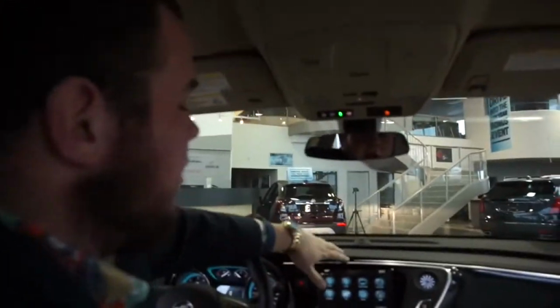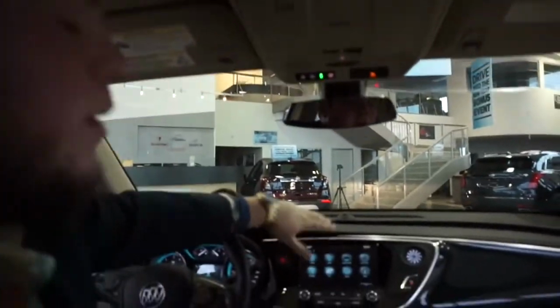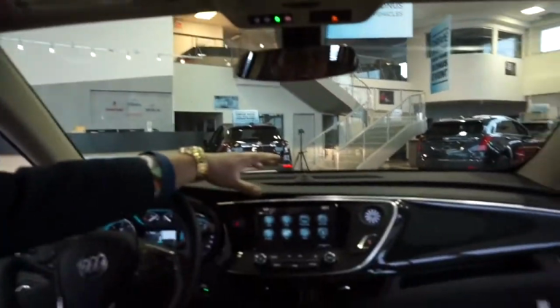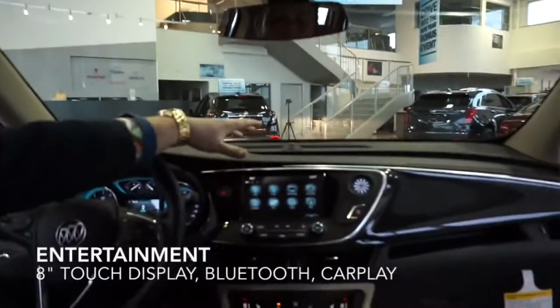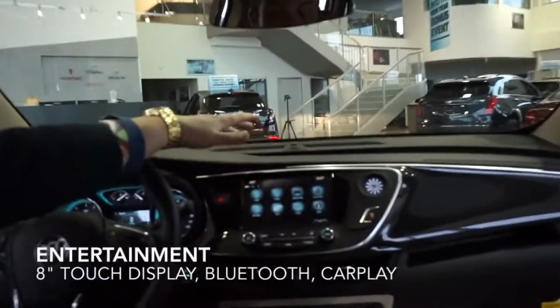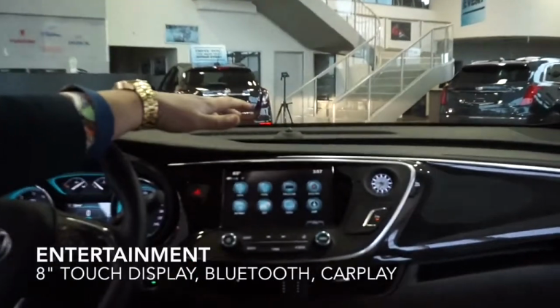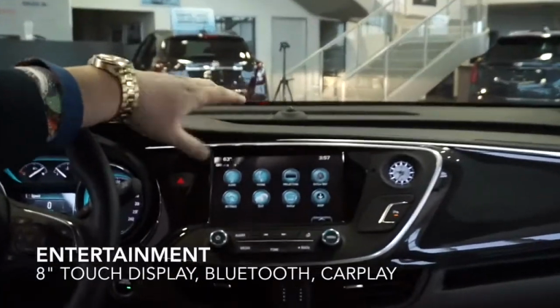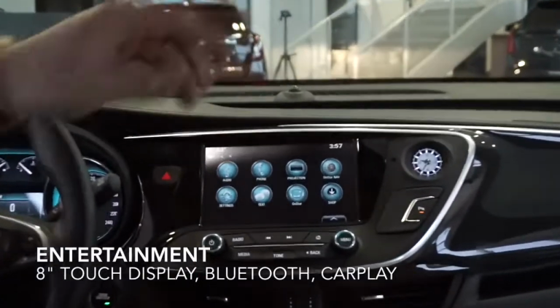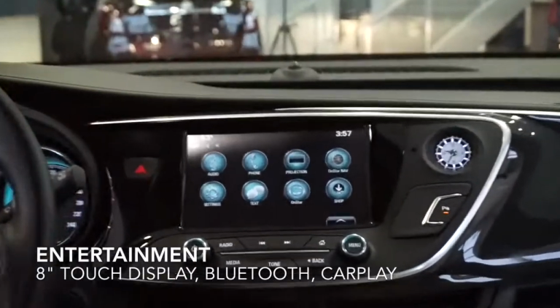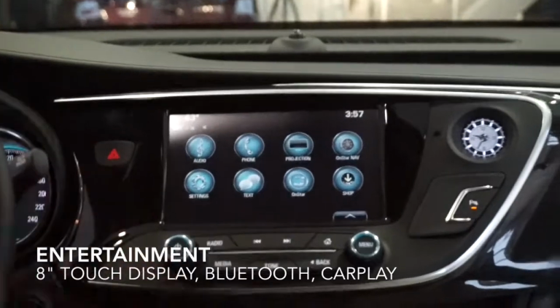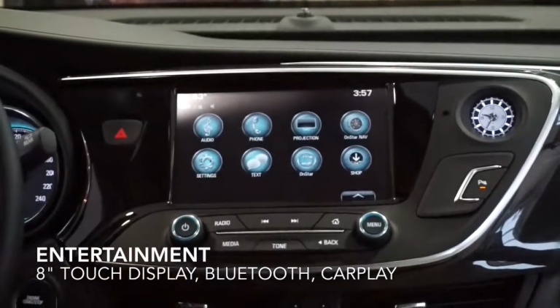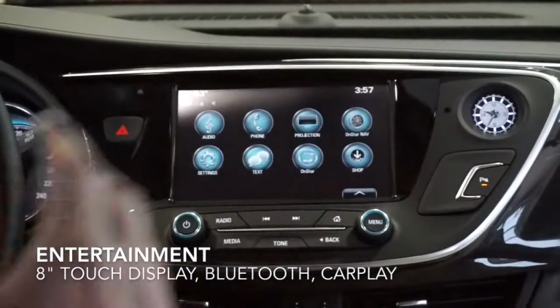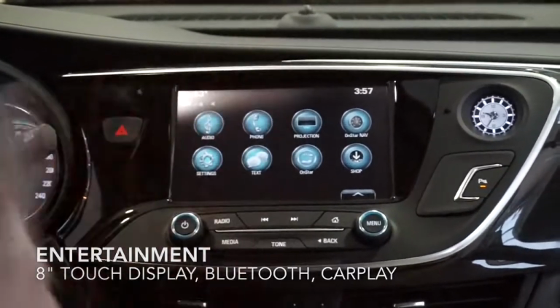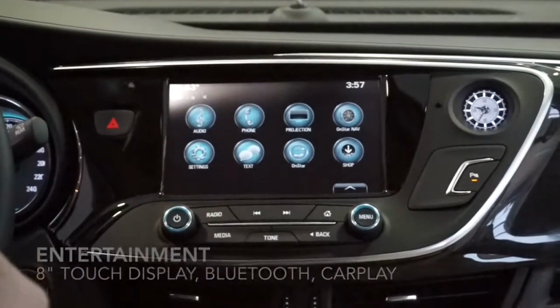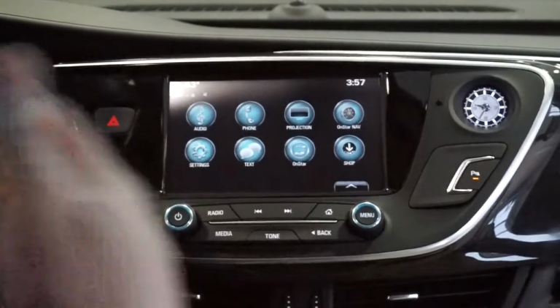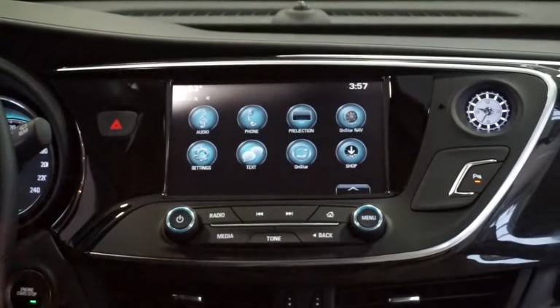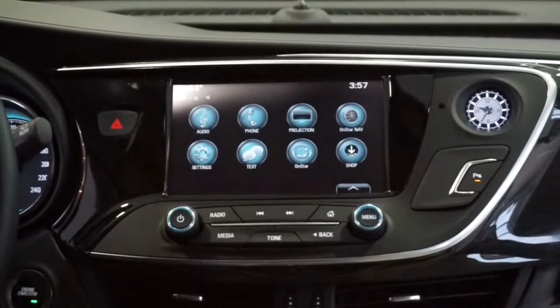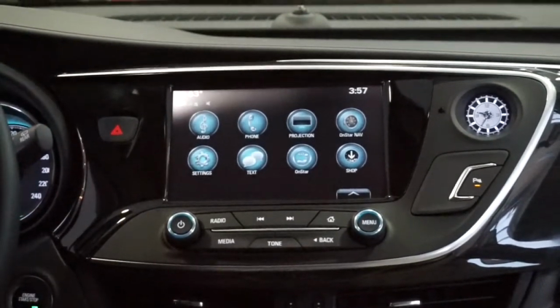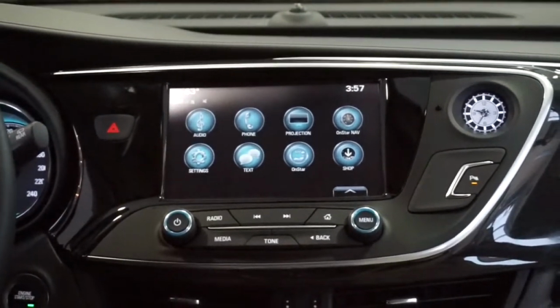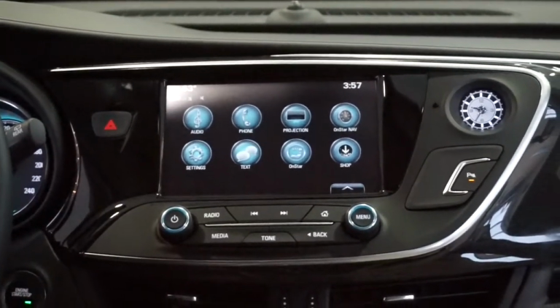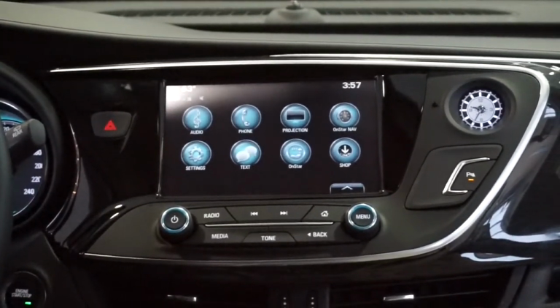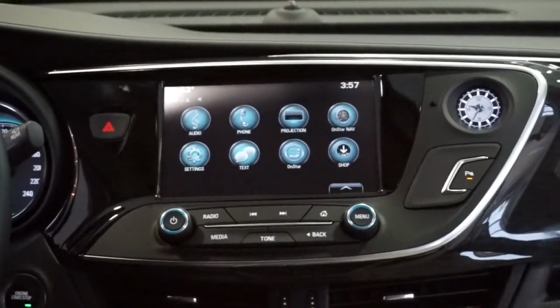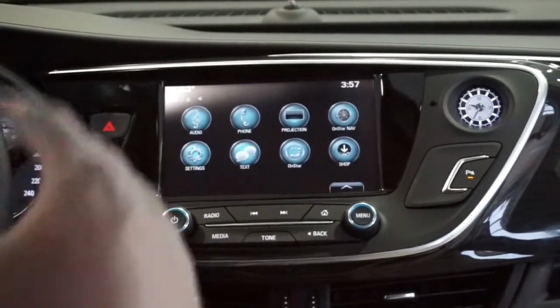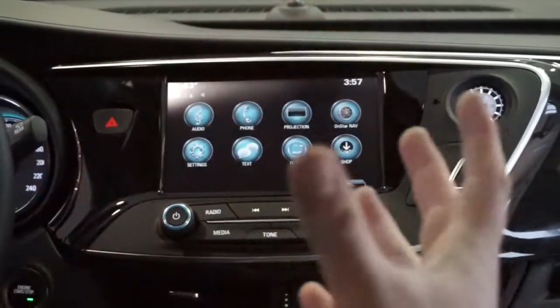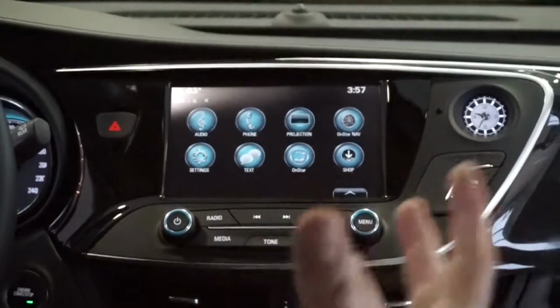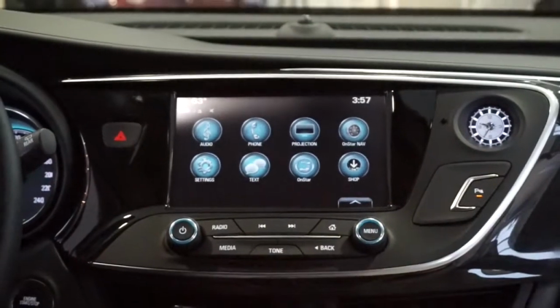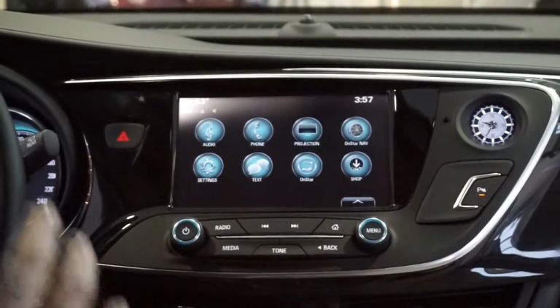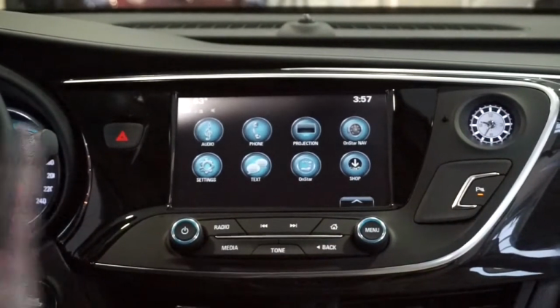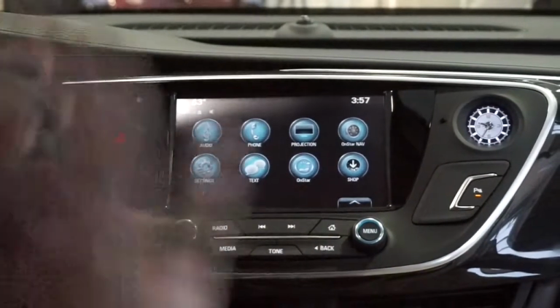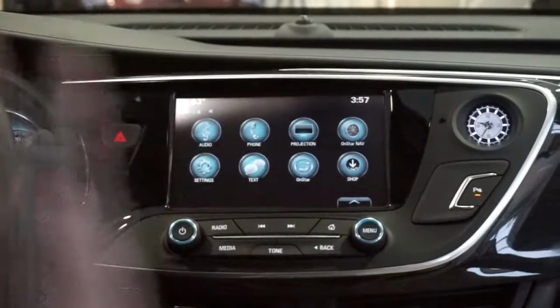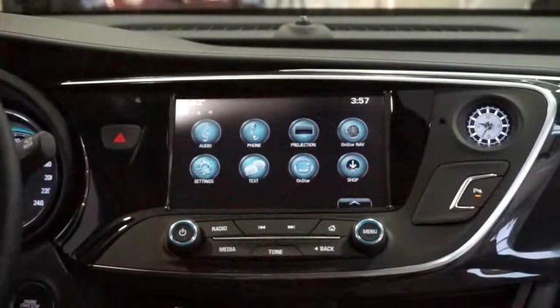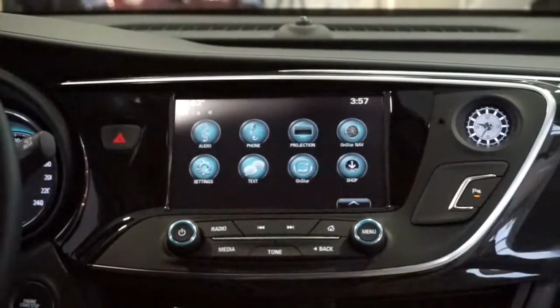Down here we have our eight-inch touchscreen which covers your audio, your Apple CarPlay, your Android Auto, your OnStar navigation, and your text messages. This thing is awesome.